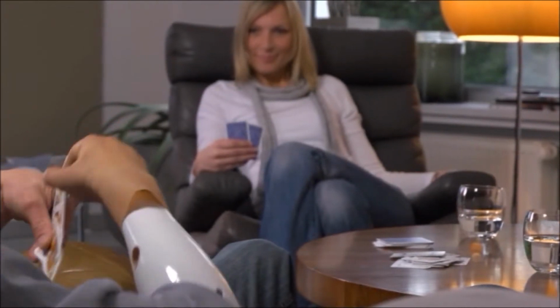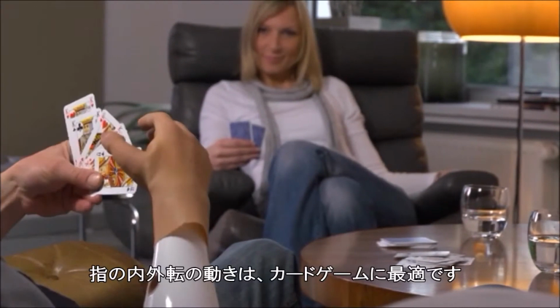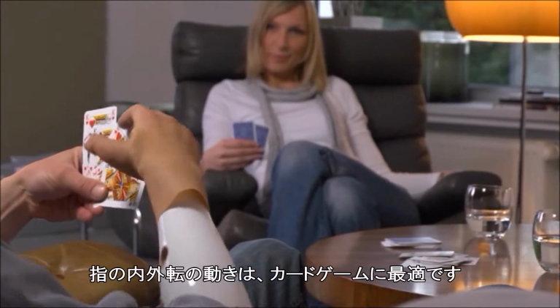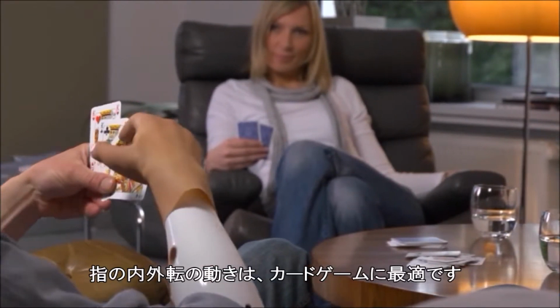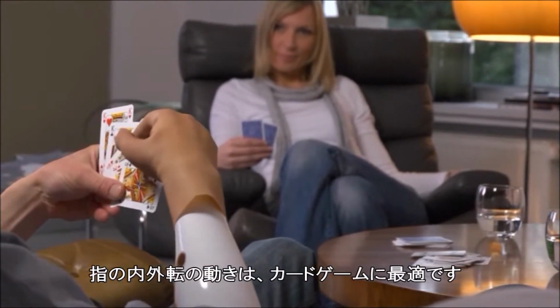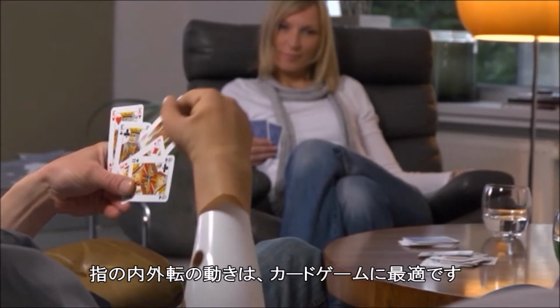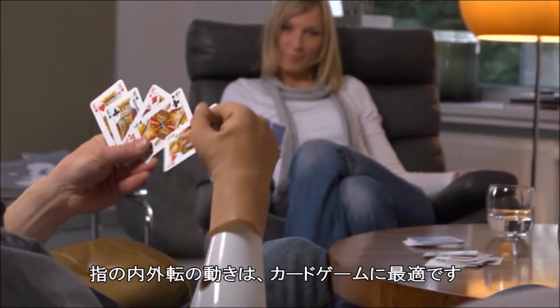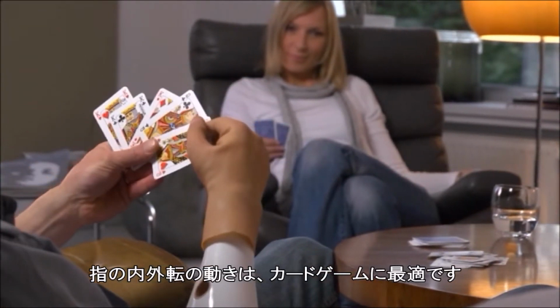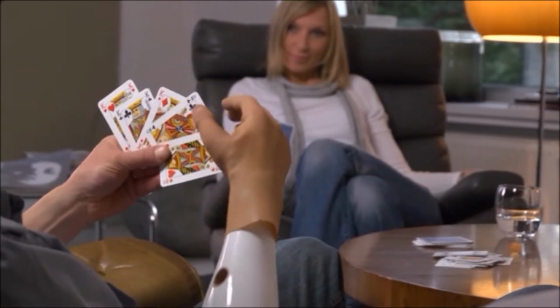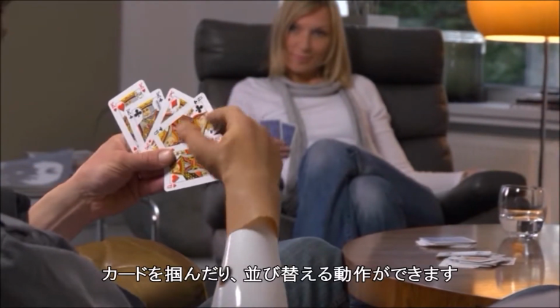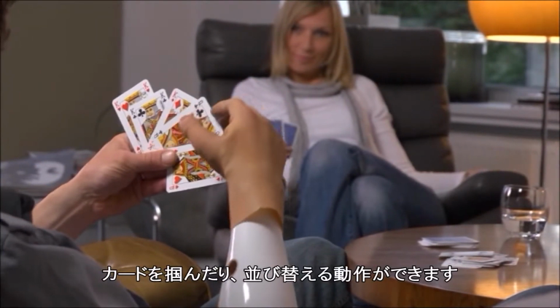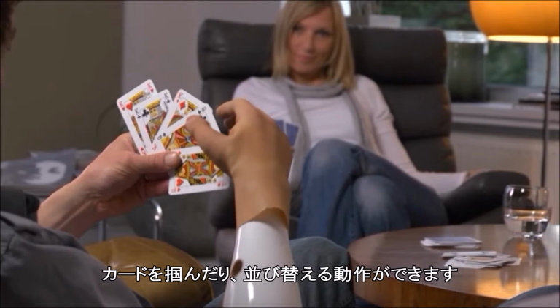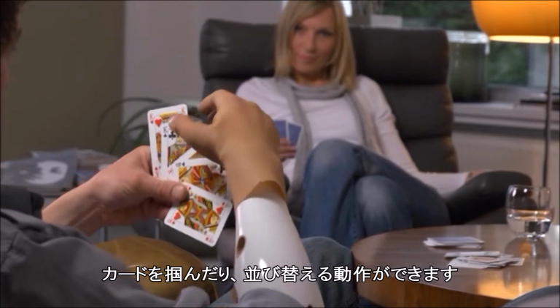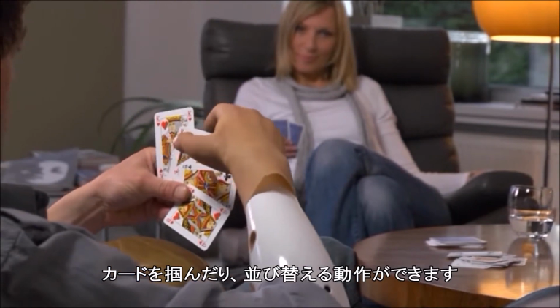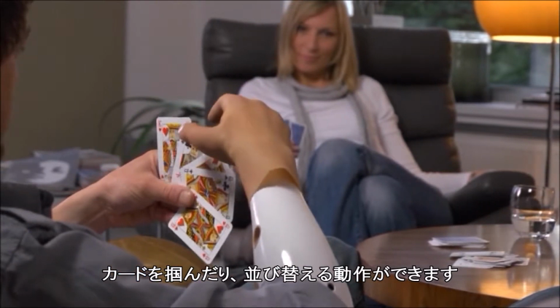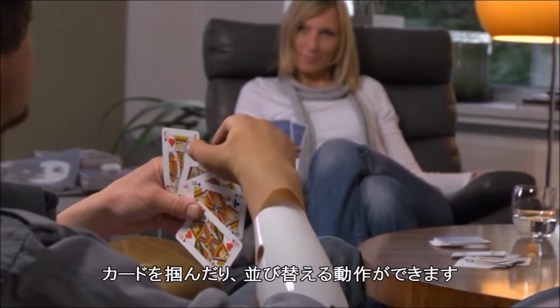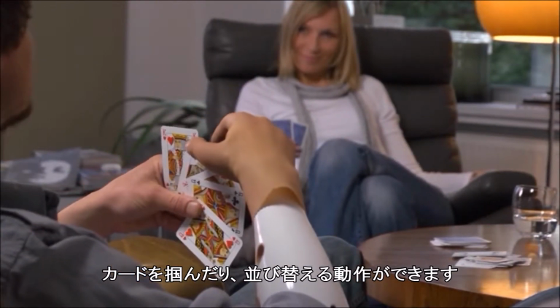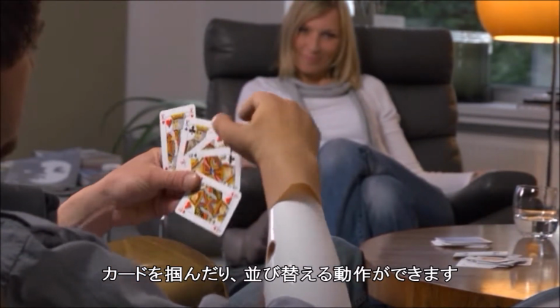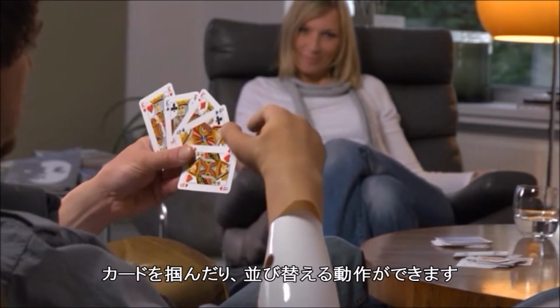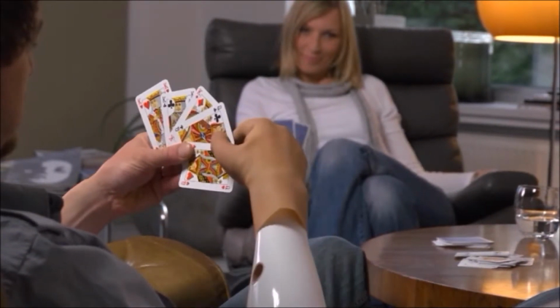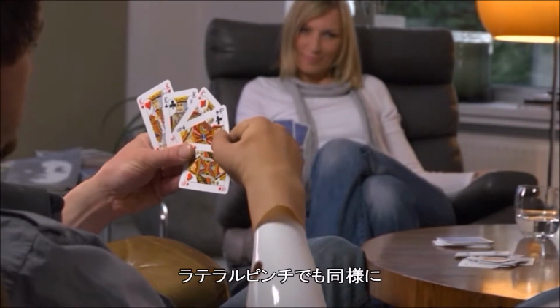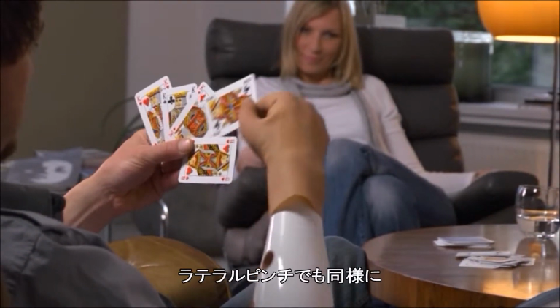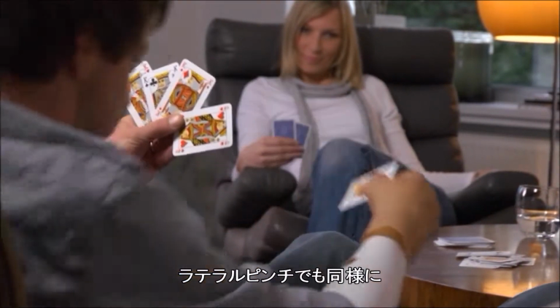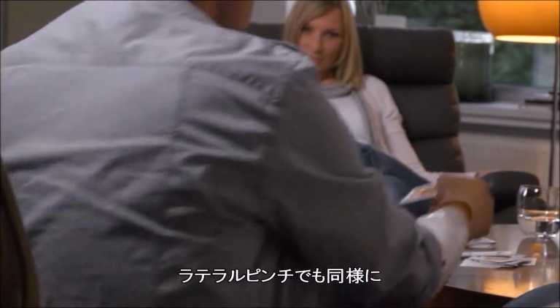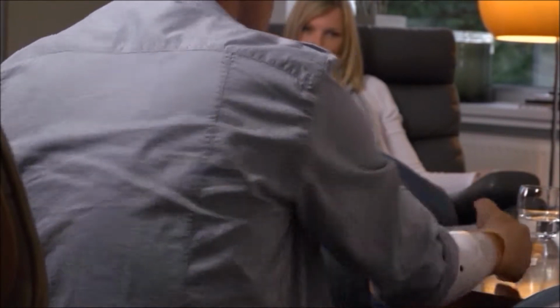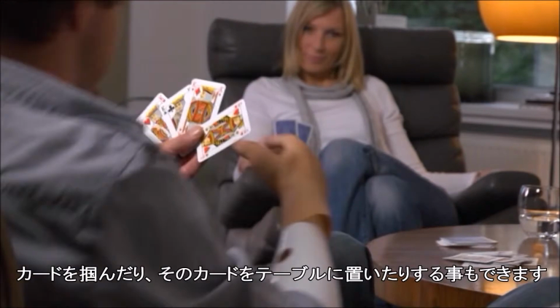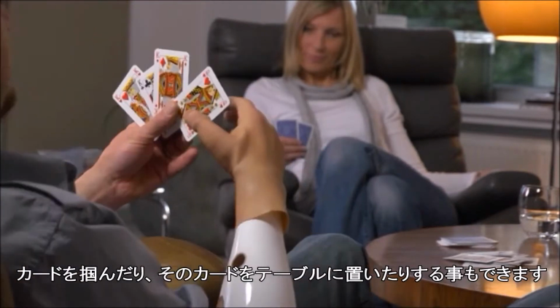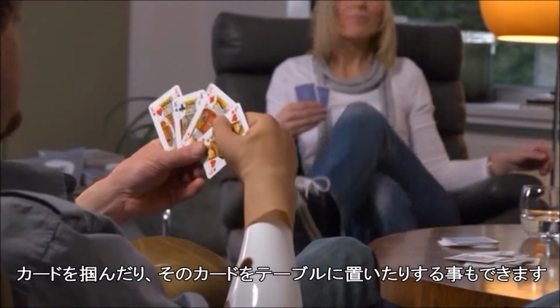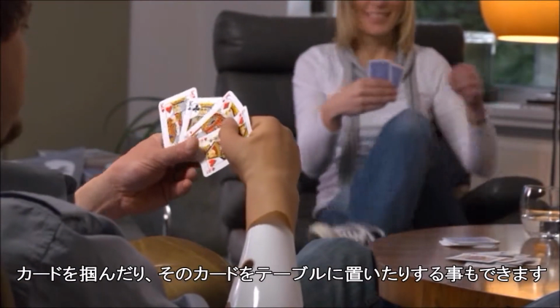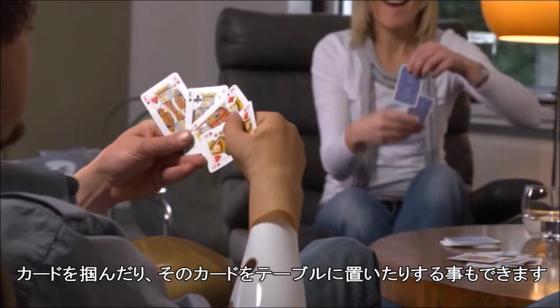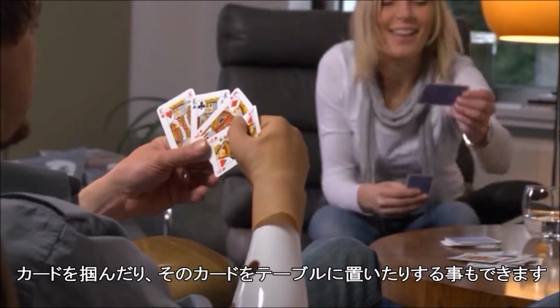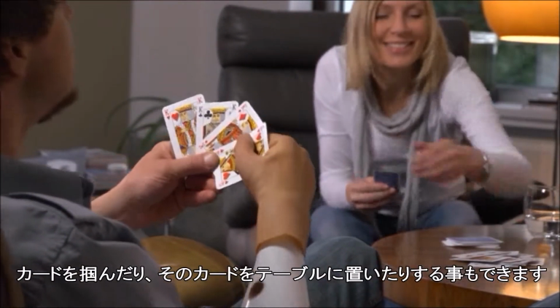The finger abduction and adduction is suitable for card games, both for picking out individual cards and for moving them around. In lateral pinch too, you can pick out cards individually and lay them down on the table.